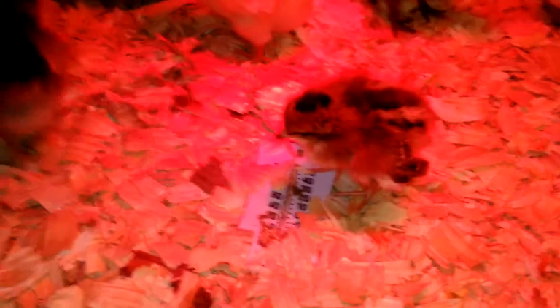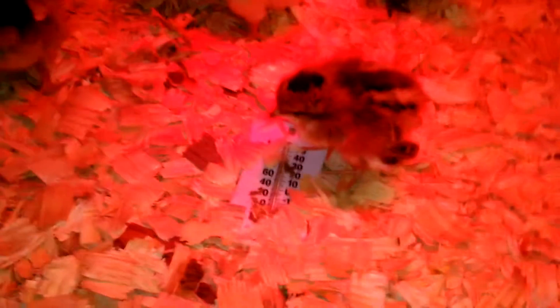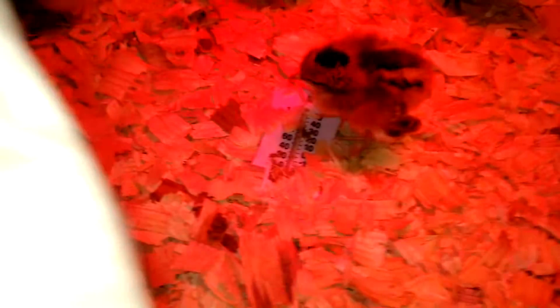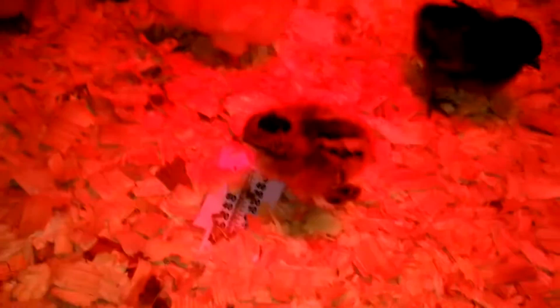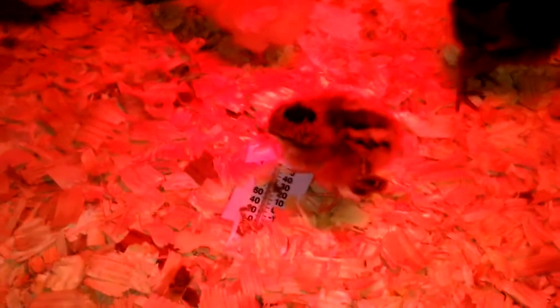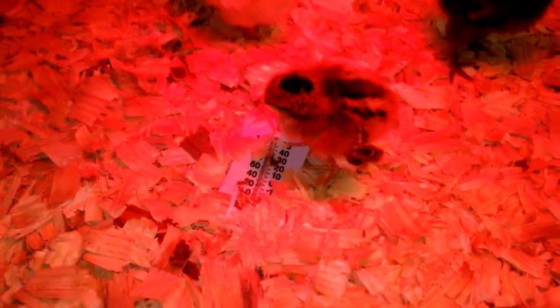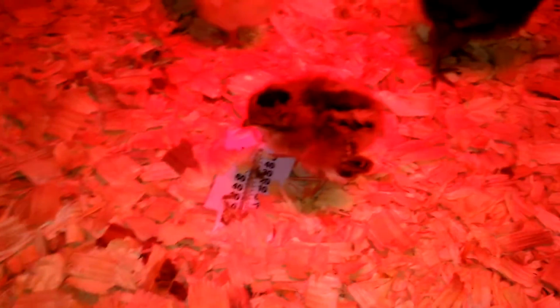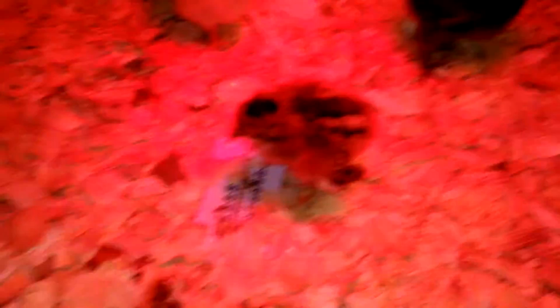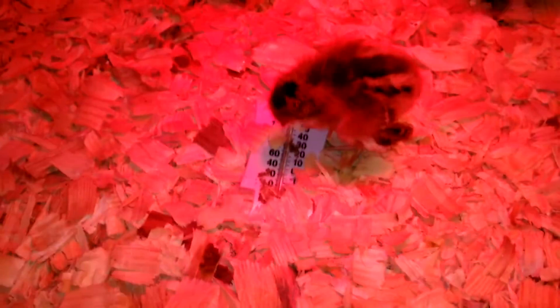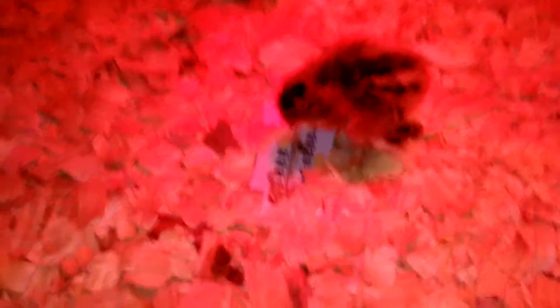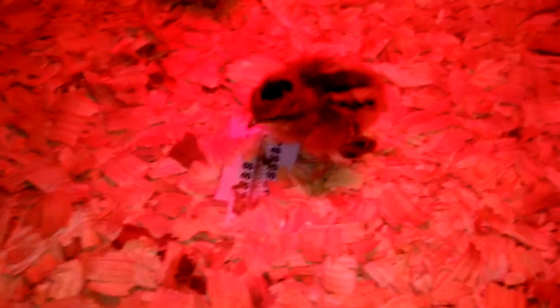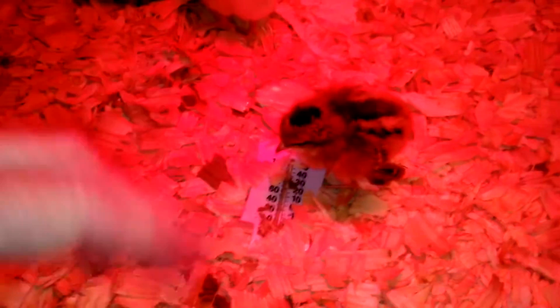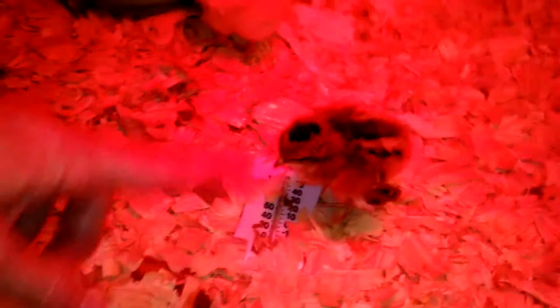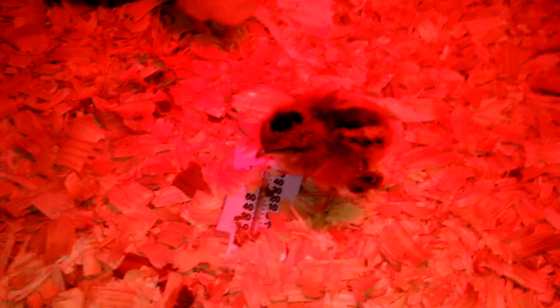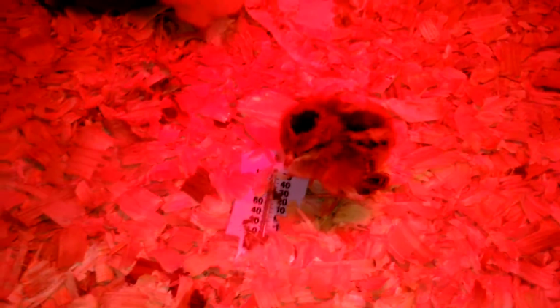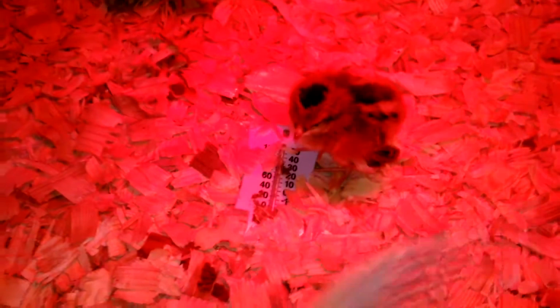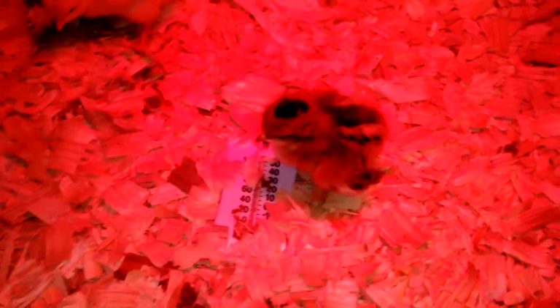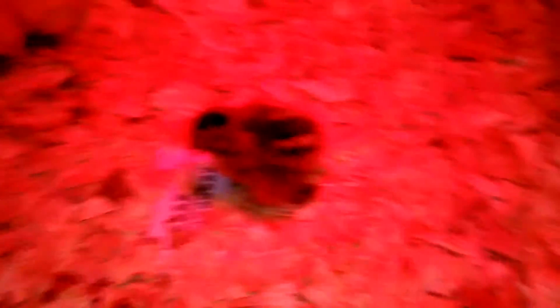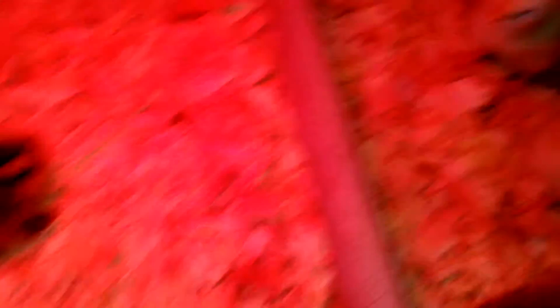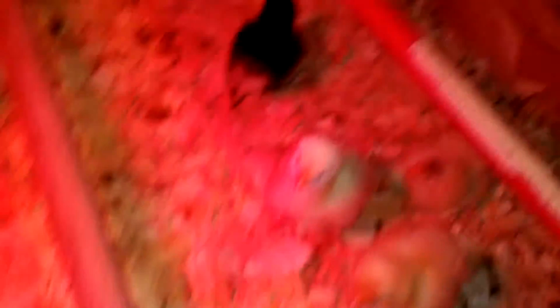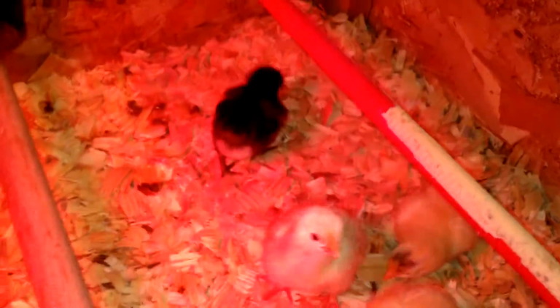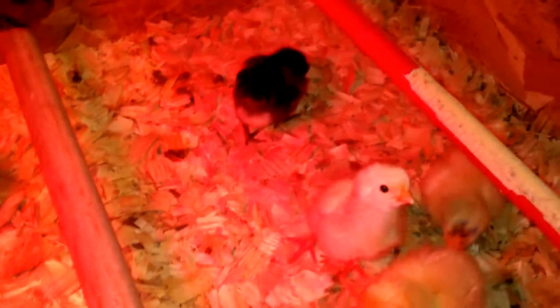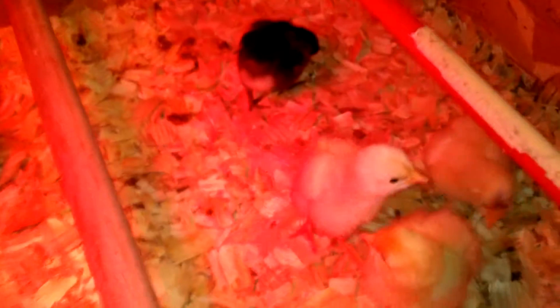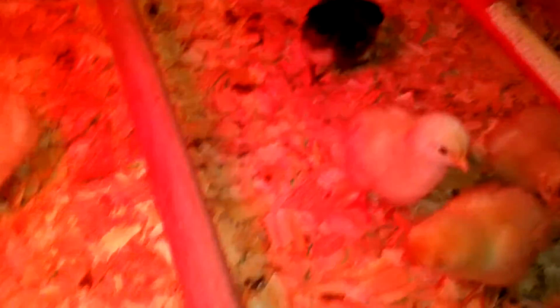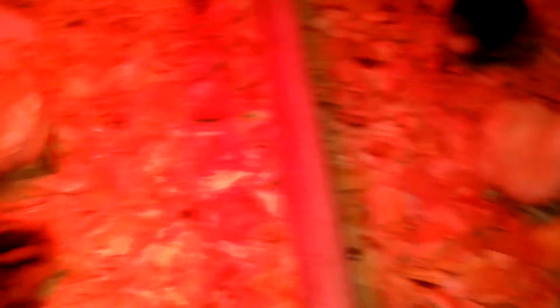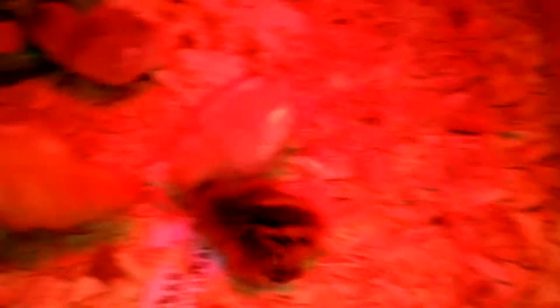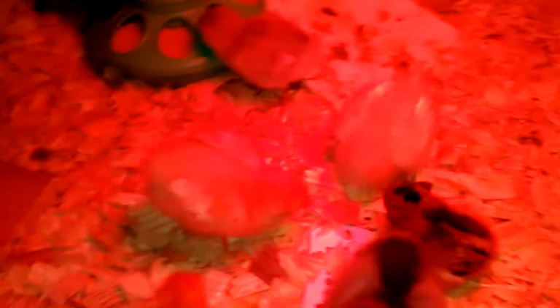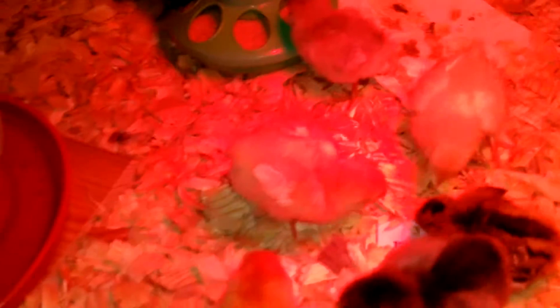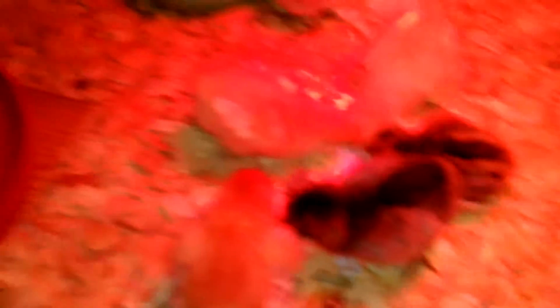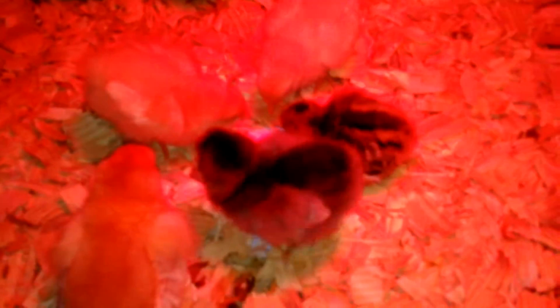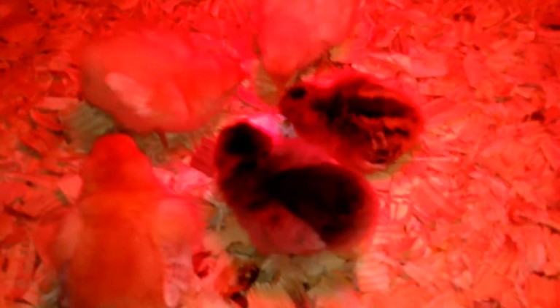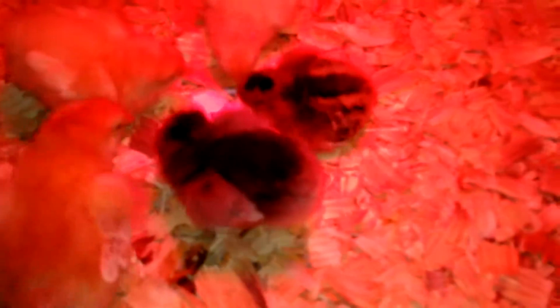I did have paper towels on the bottom and in the center here where the chick likes to hang out. The rest of it was just with the wood chips.